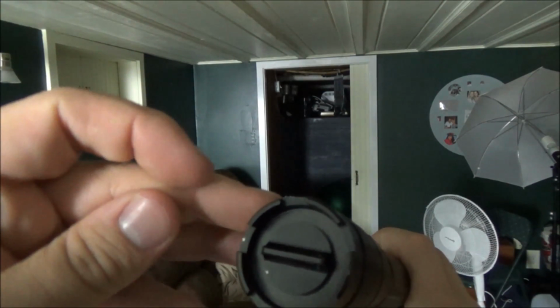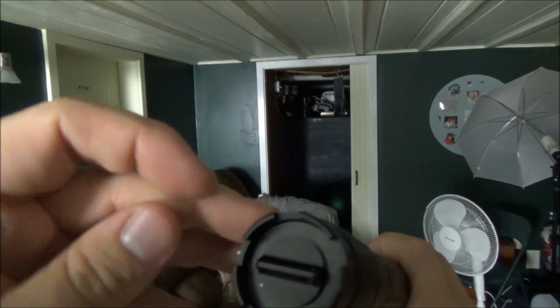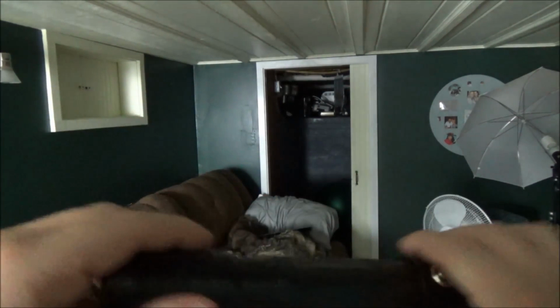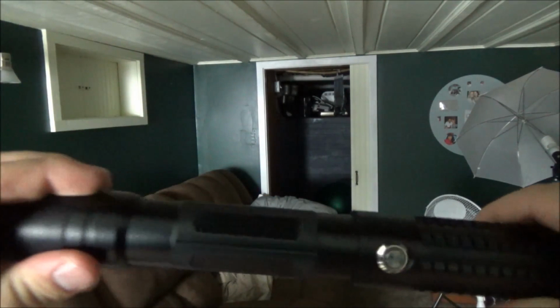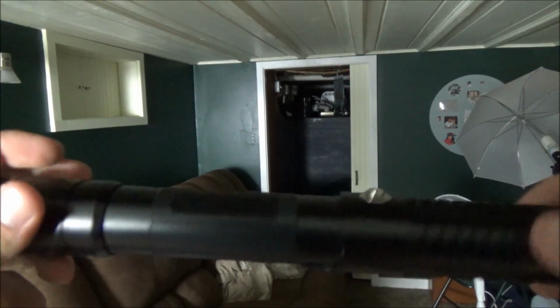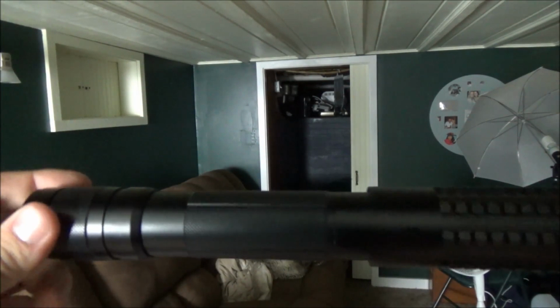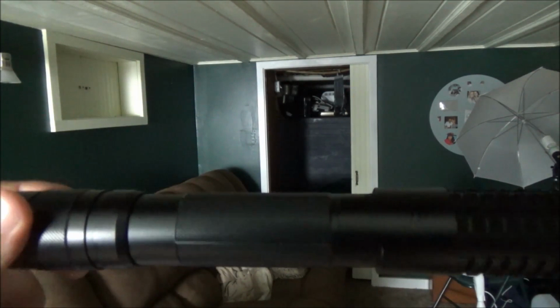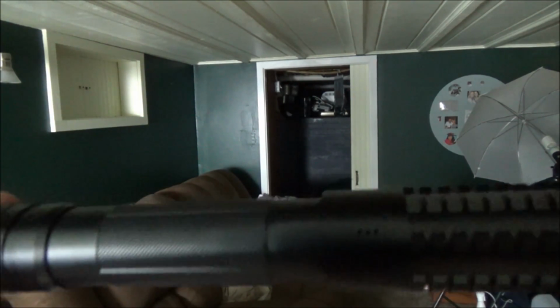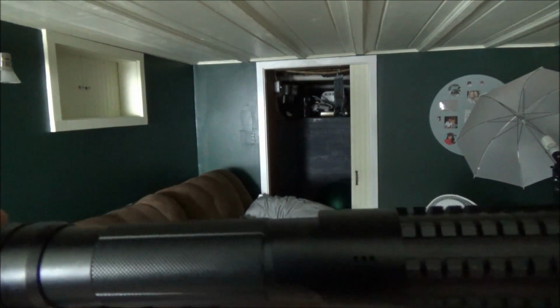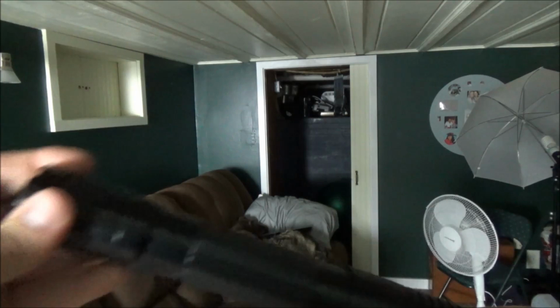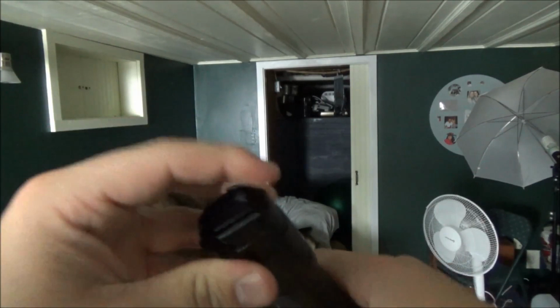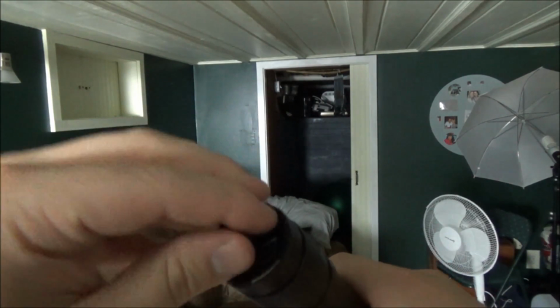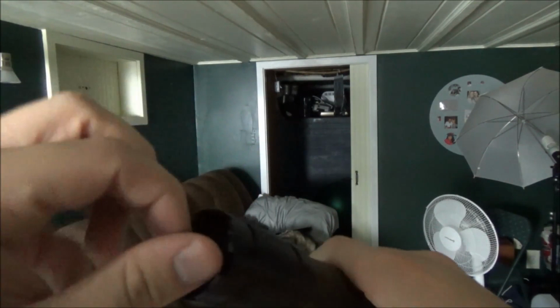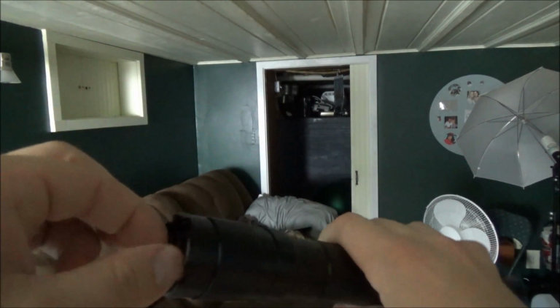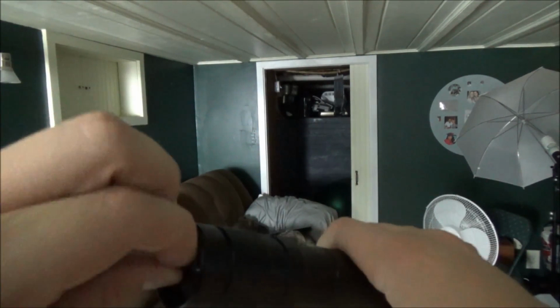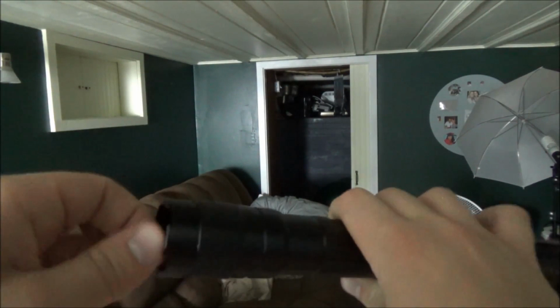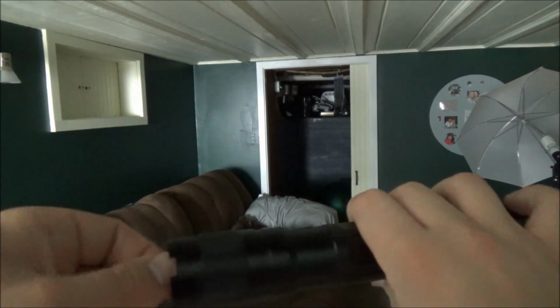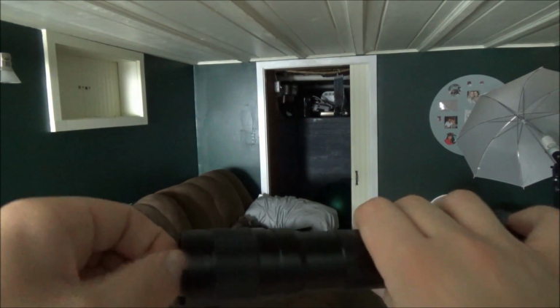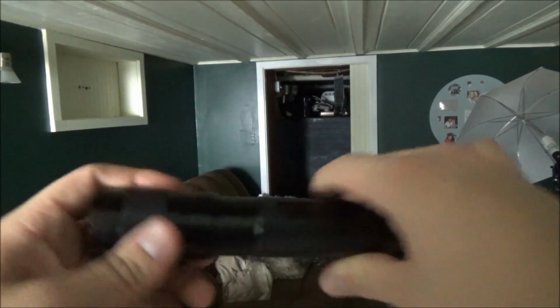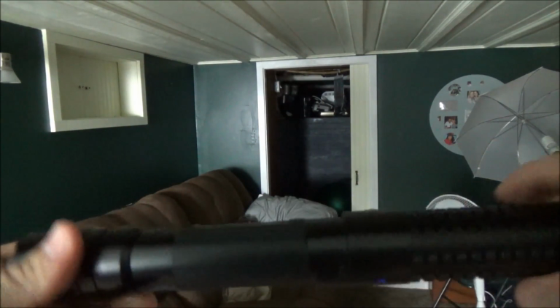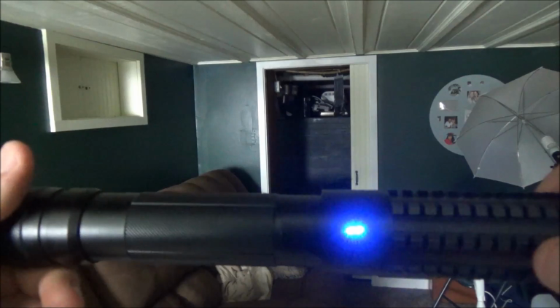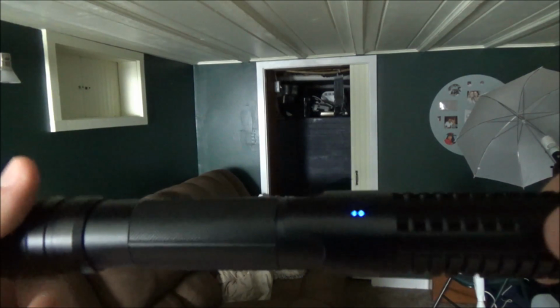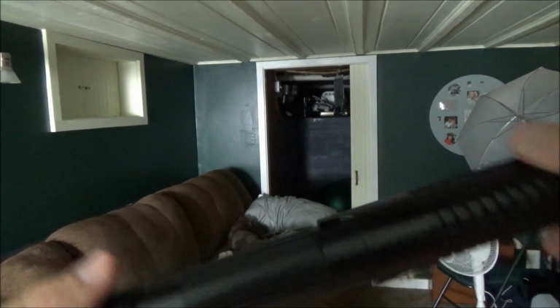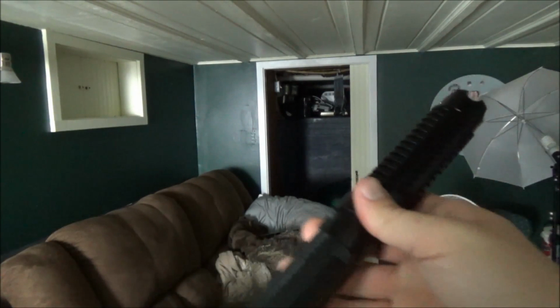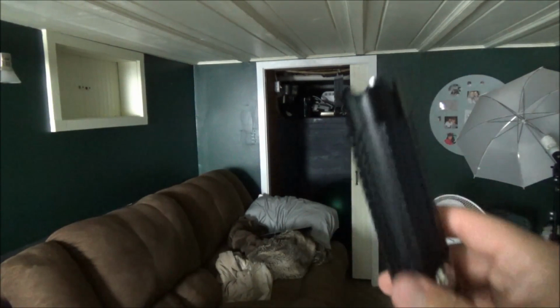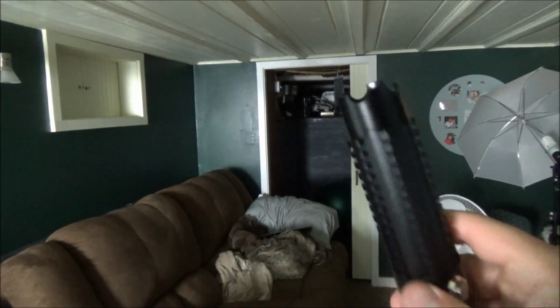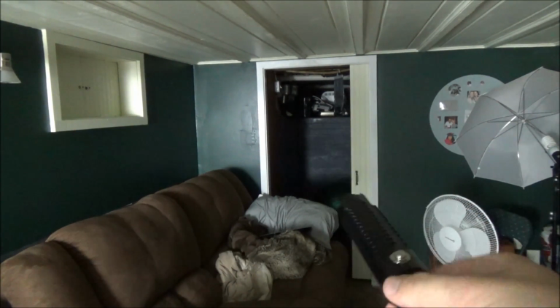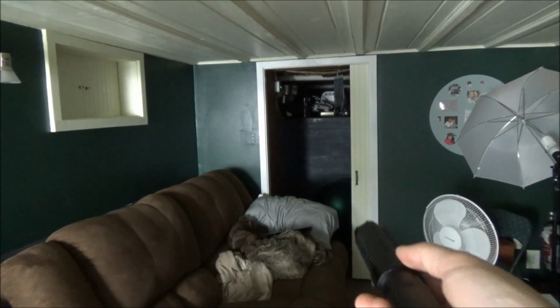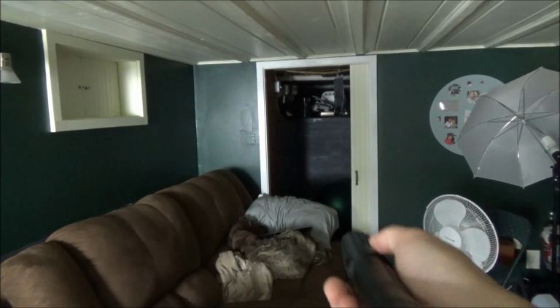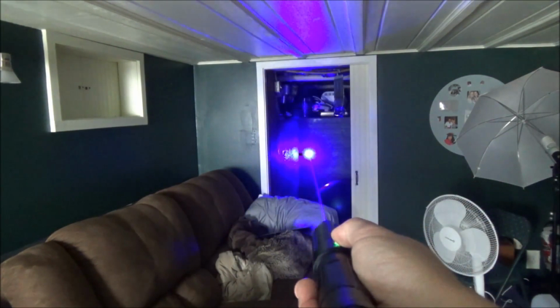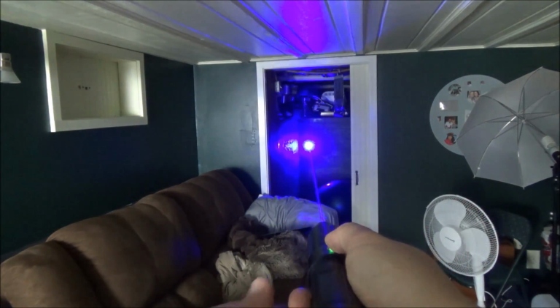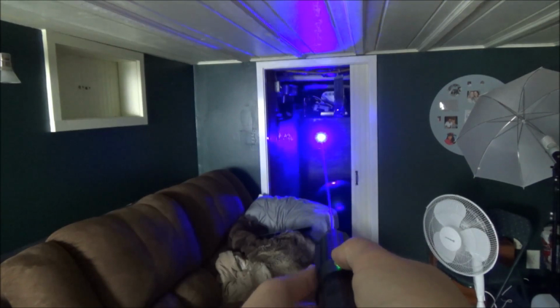Testing out that little switch on the bottom — you can see as soon as I unscrew that little safety thing, the battery indicator lights aren't even on. So I'm pretty sure I'm correct: it's just loosening up the batteries so they're not making proper contact.